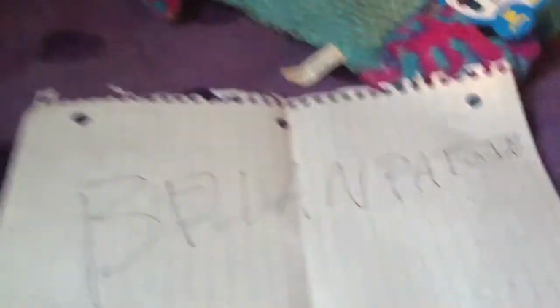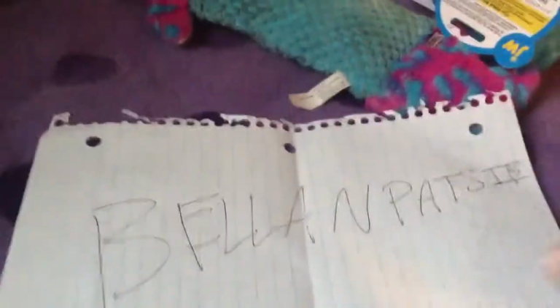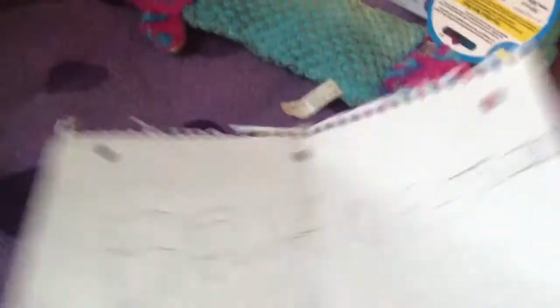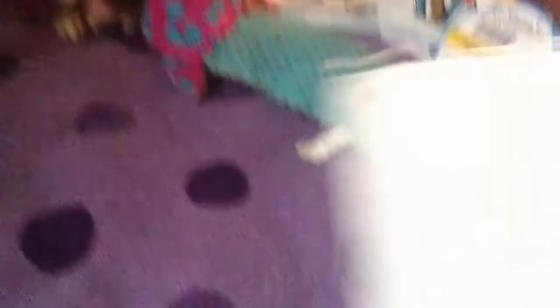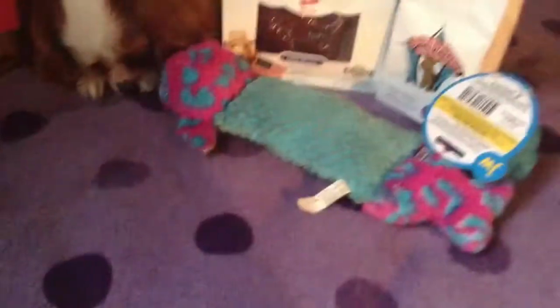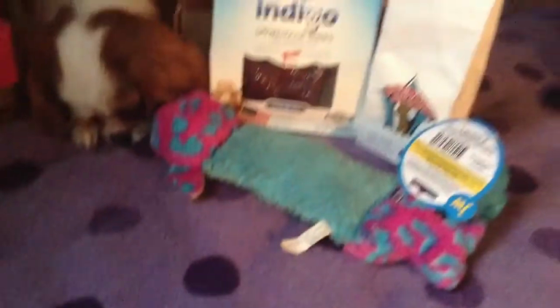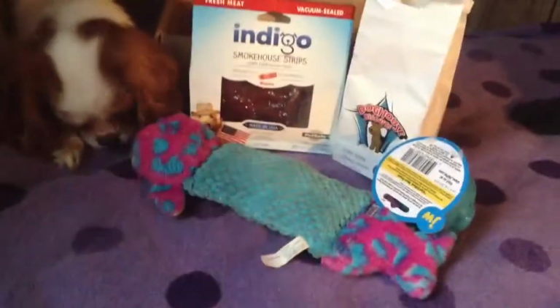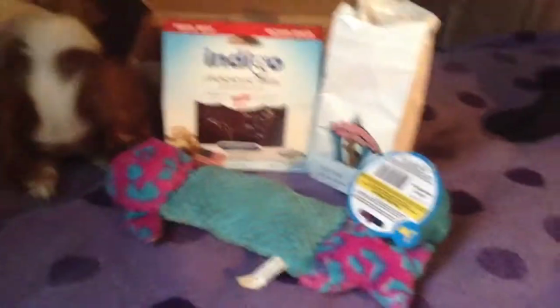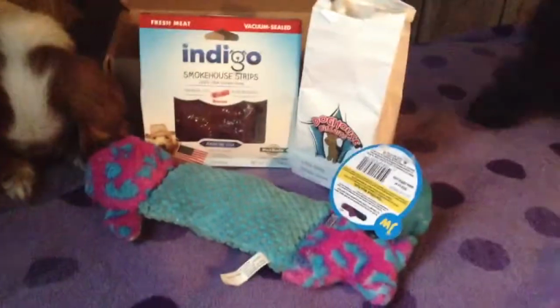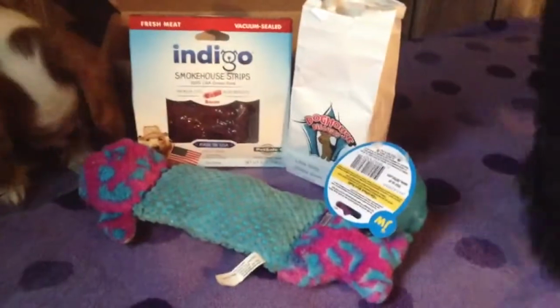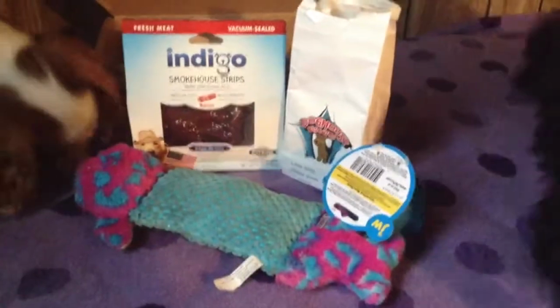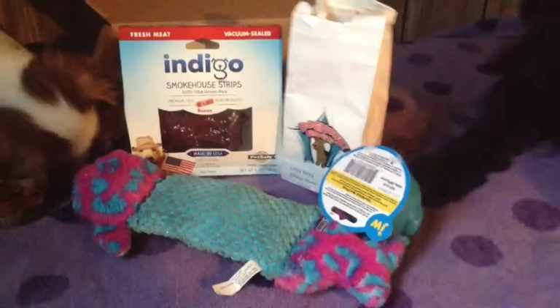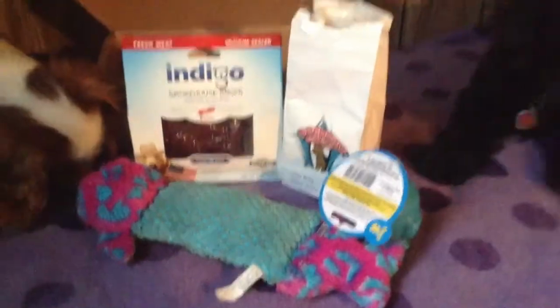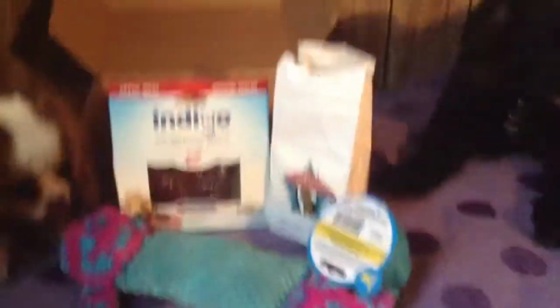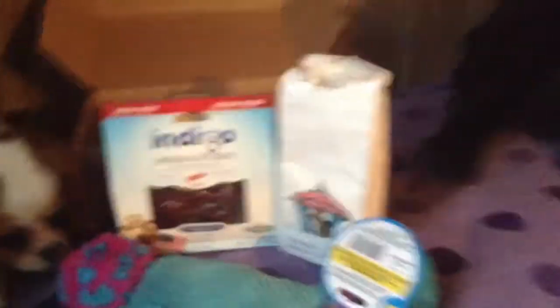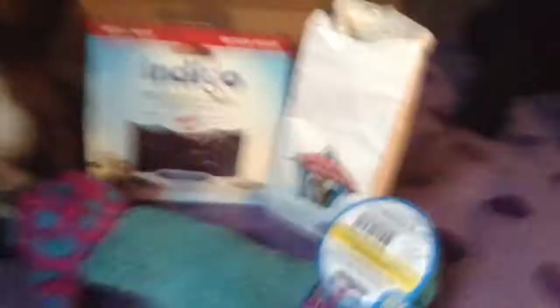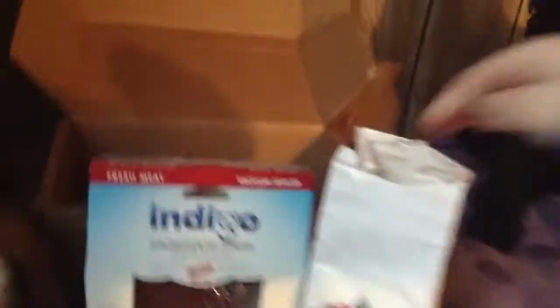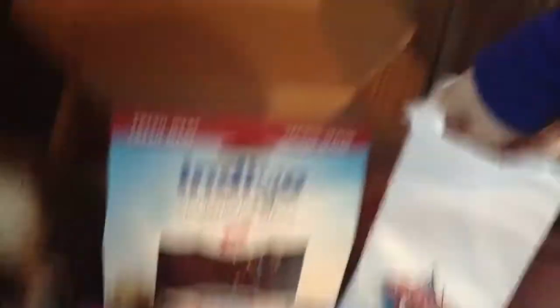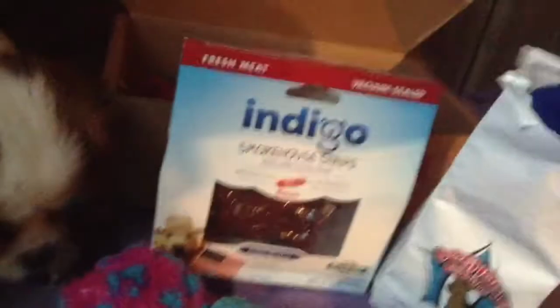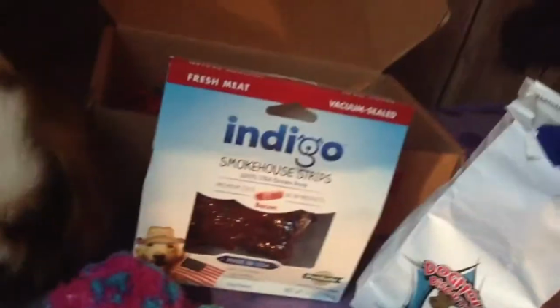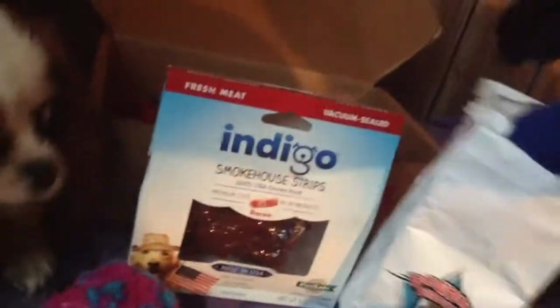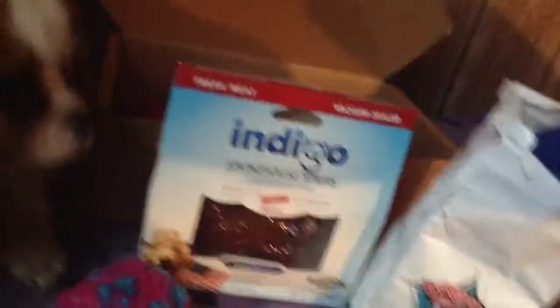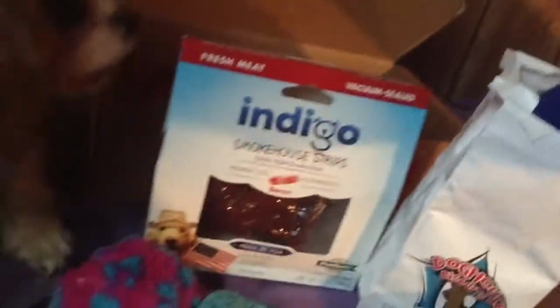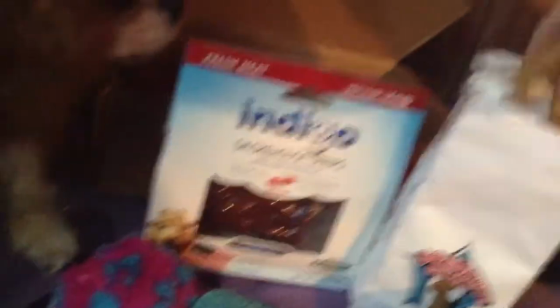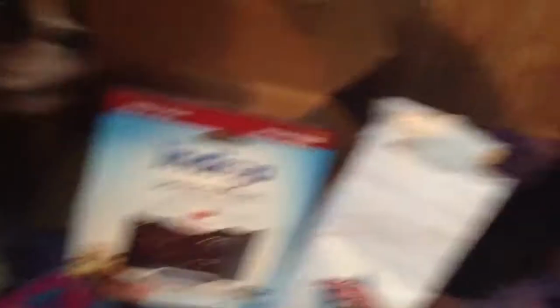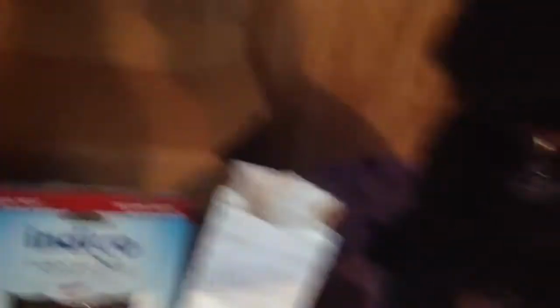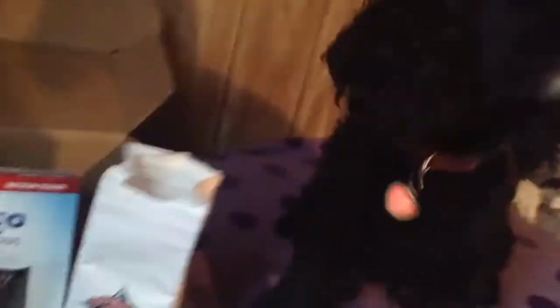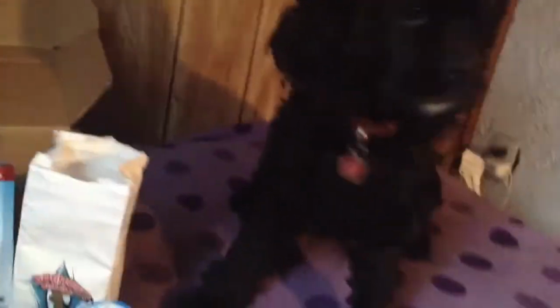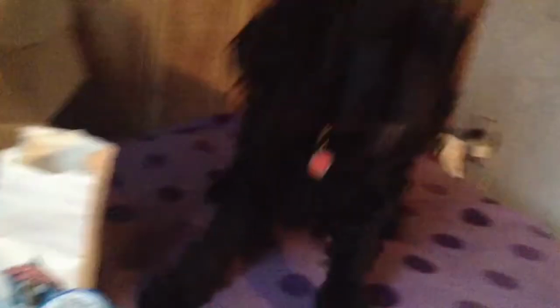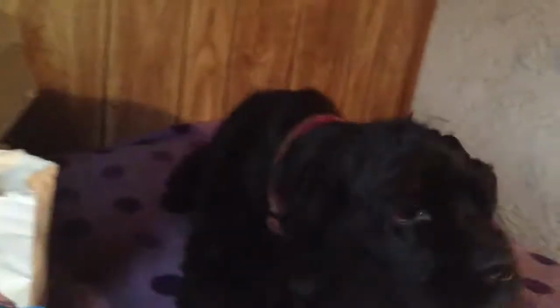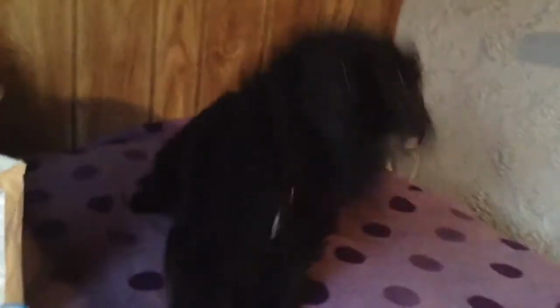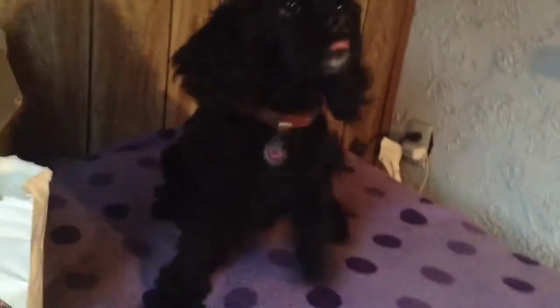As you can see the girls absolutely loved everything in here!